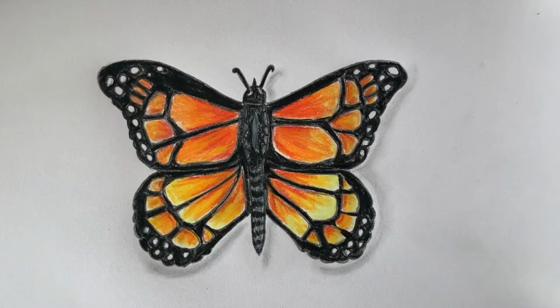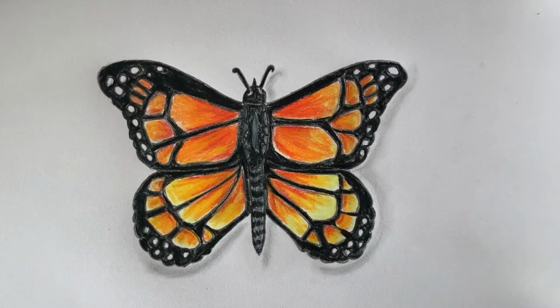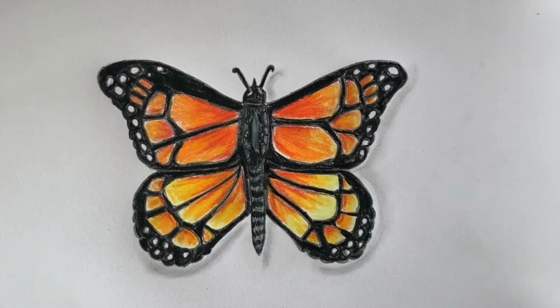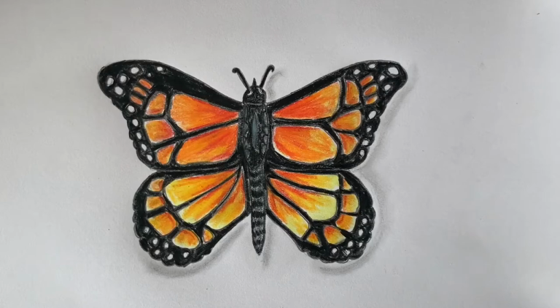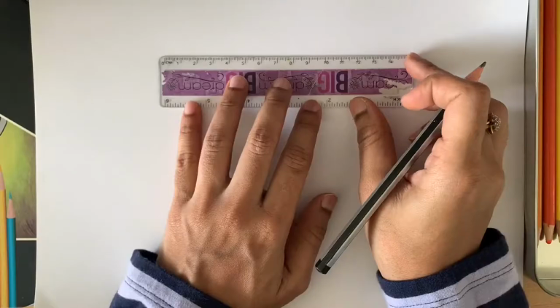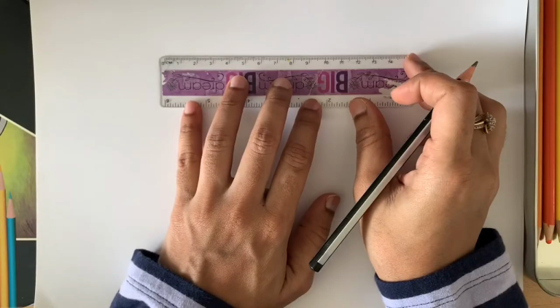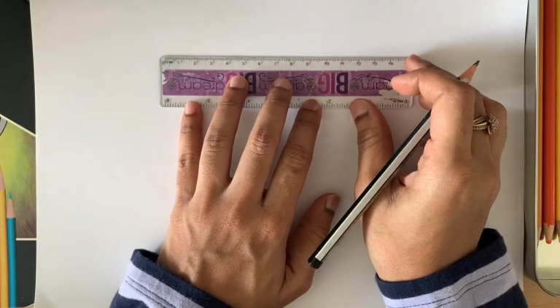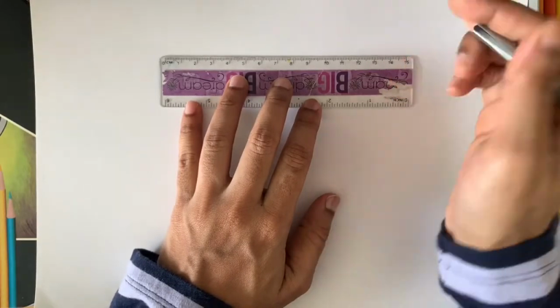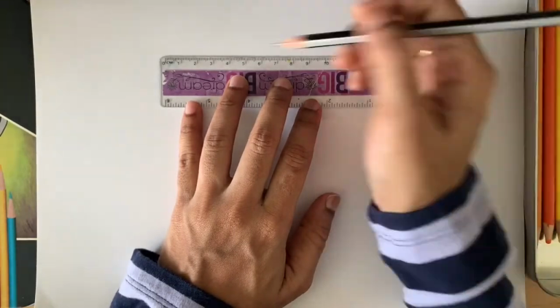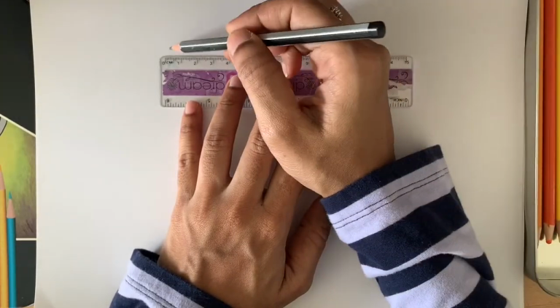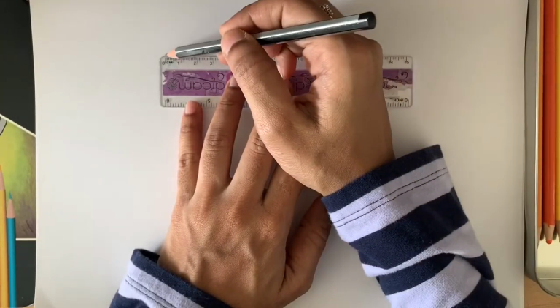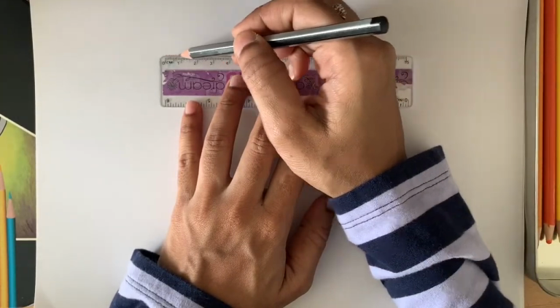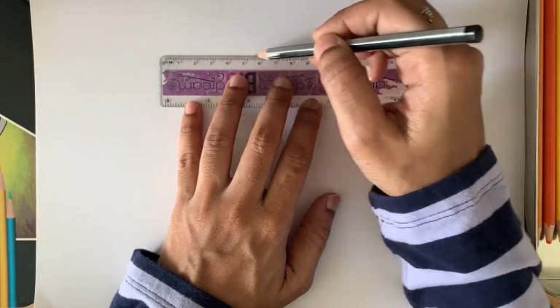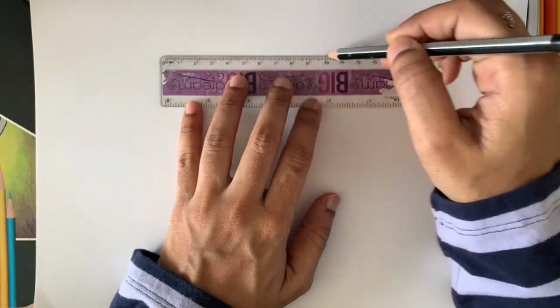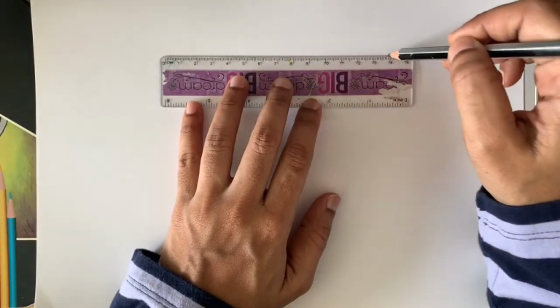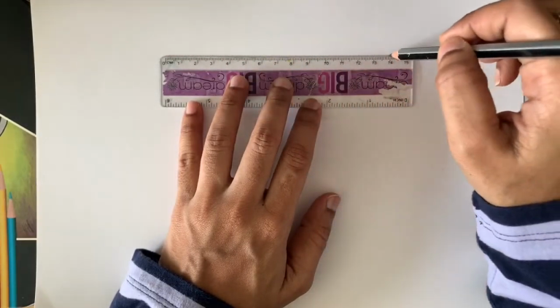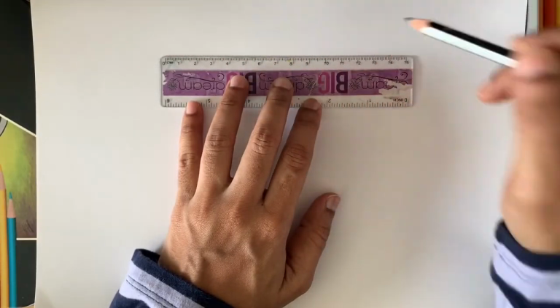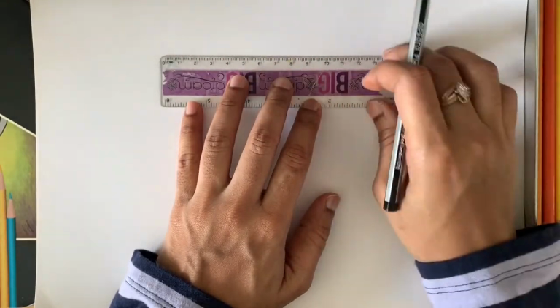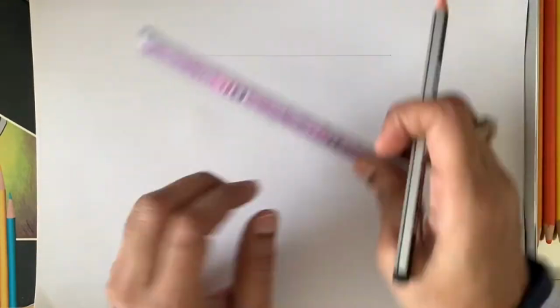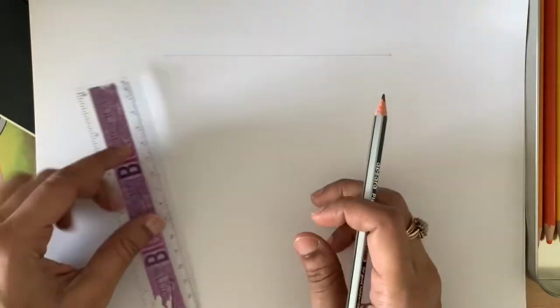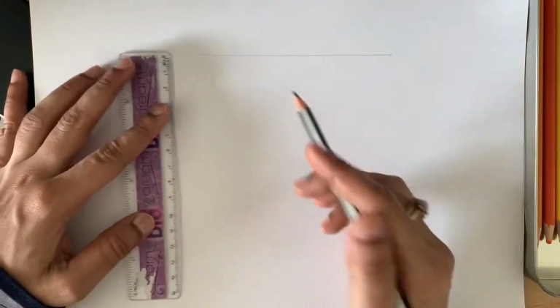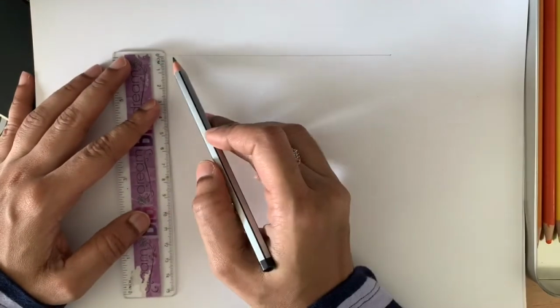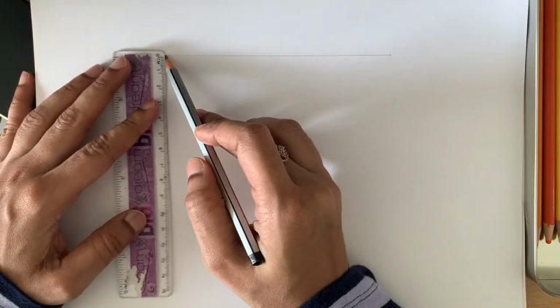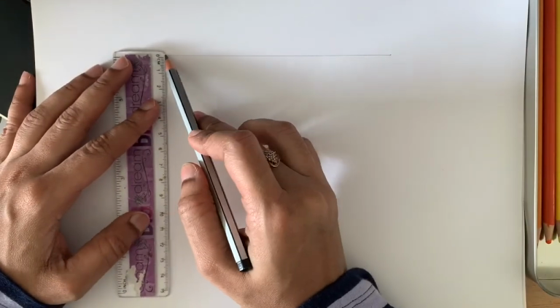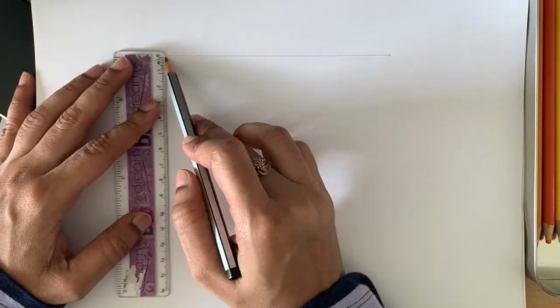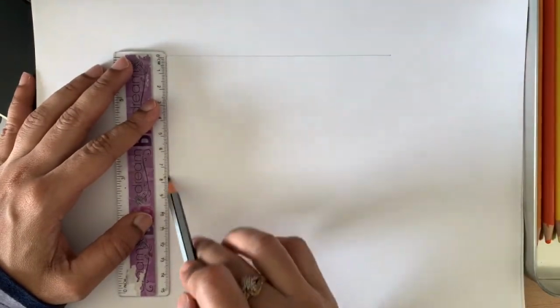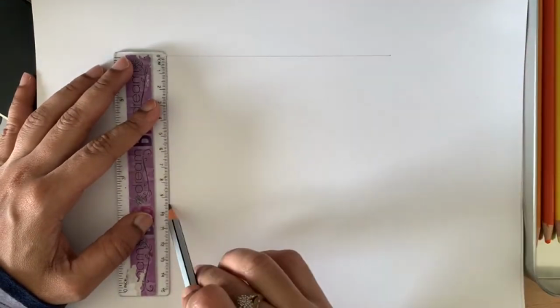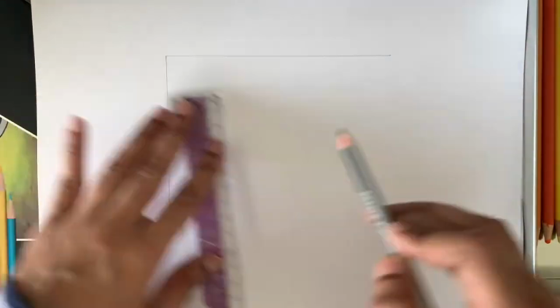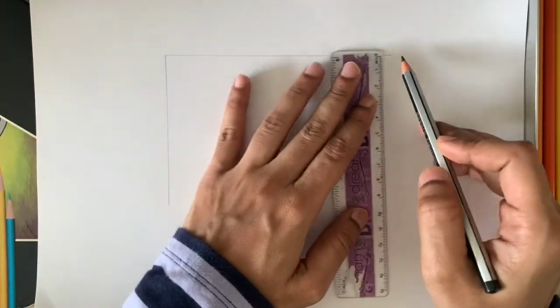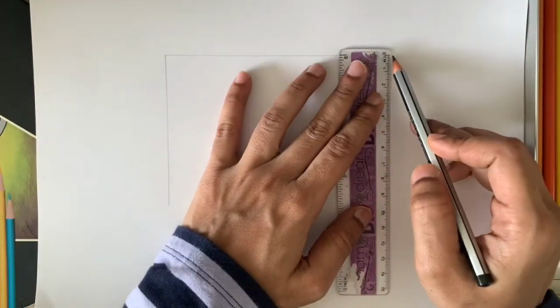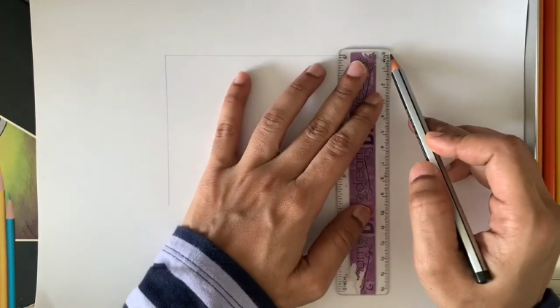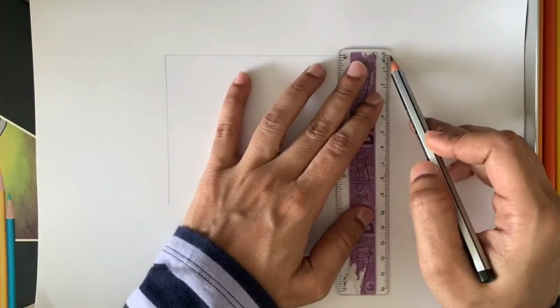Hello everyone, welcome back! Today we're going to see how to draw a monarch butterfly — how to draw a realistic one.